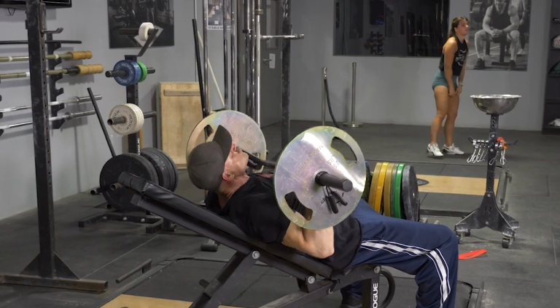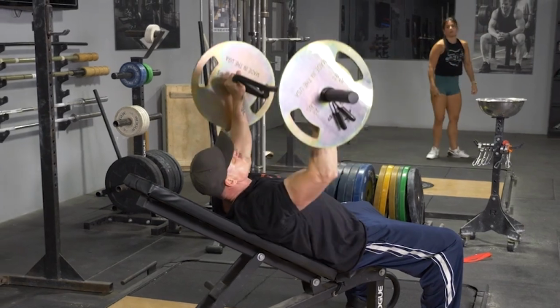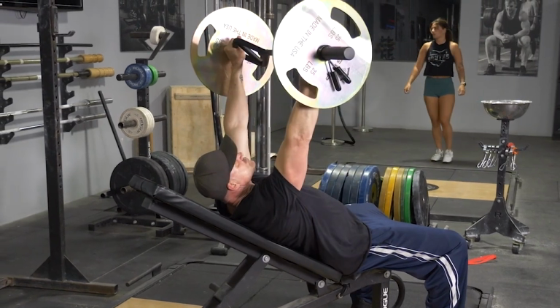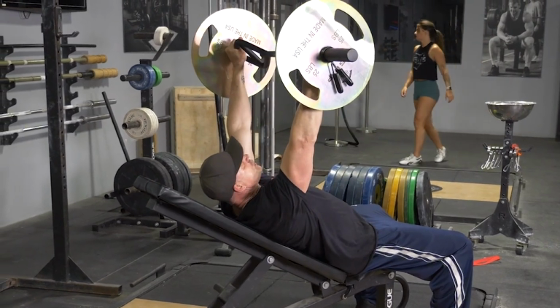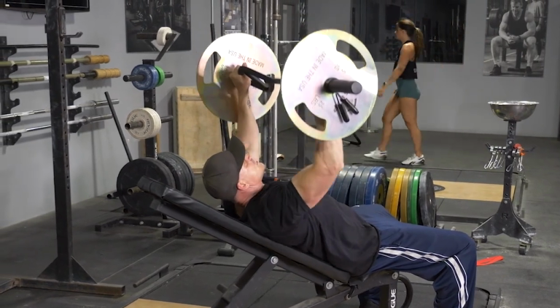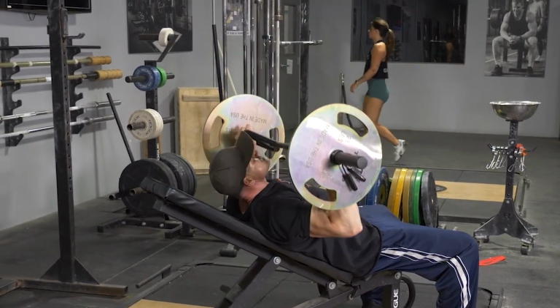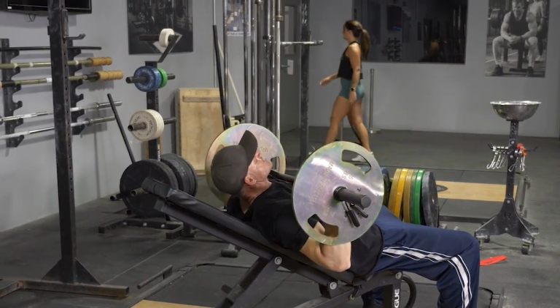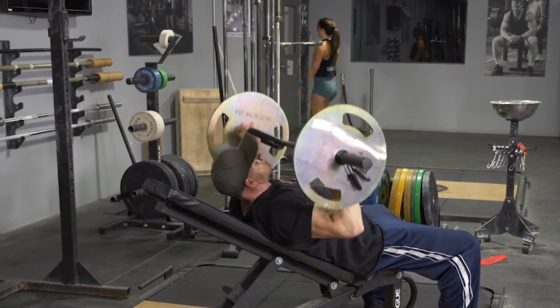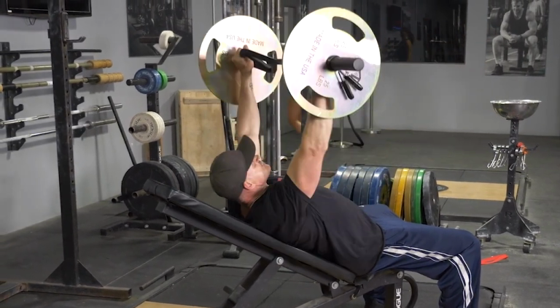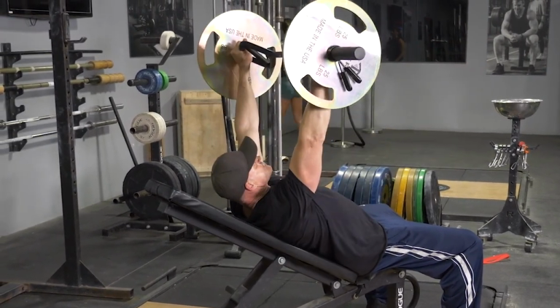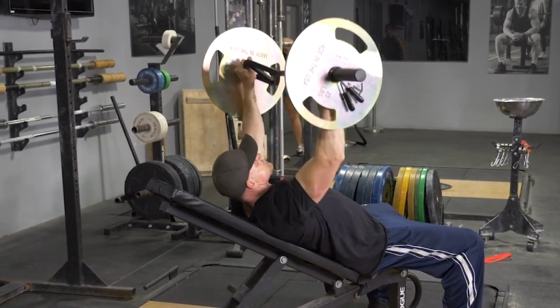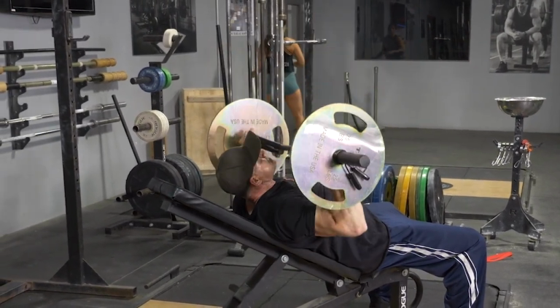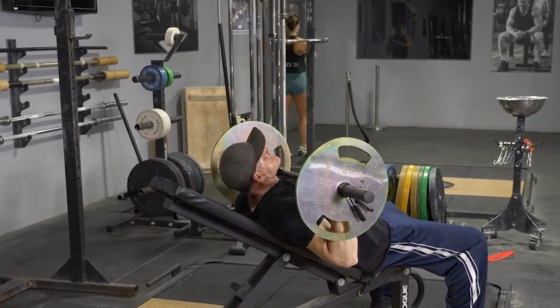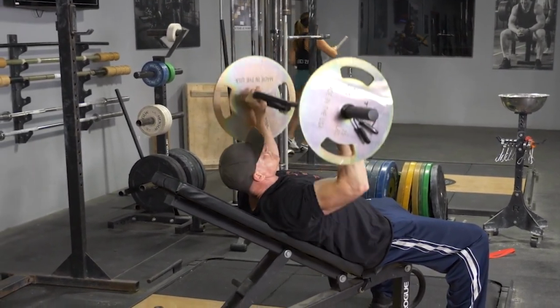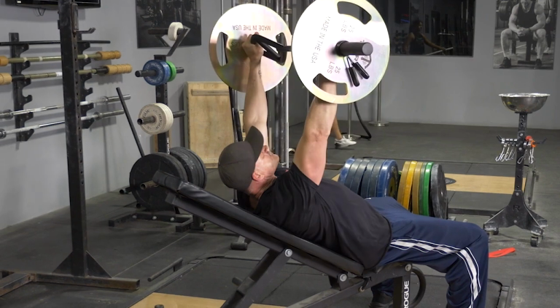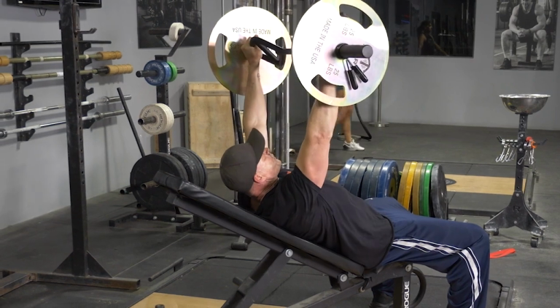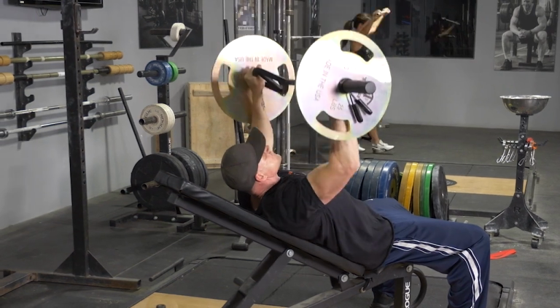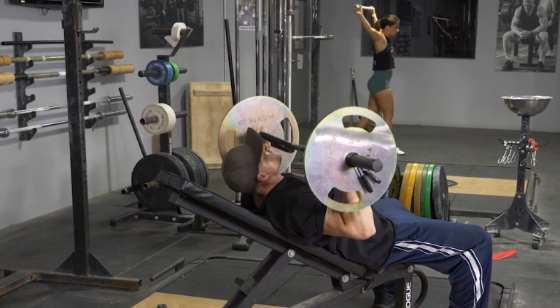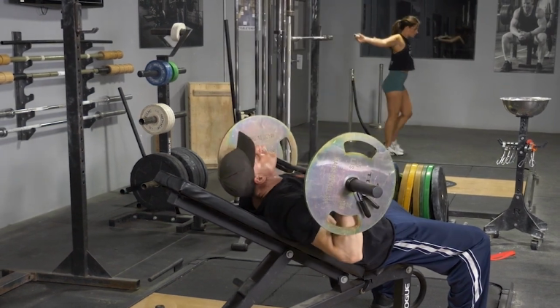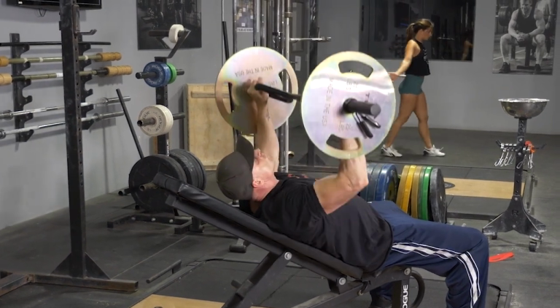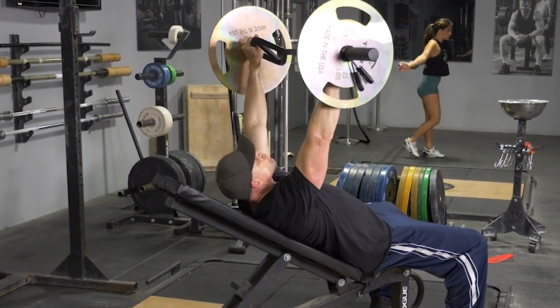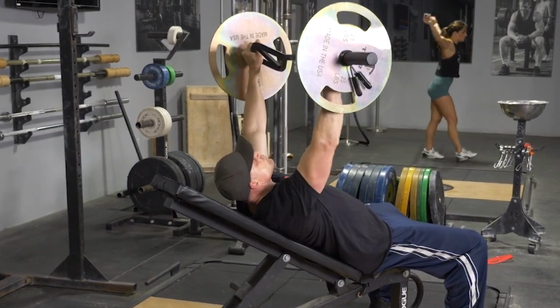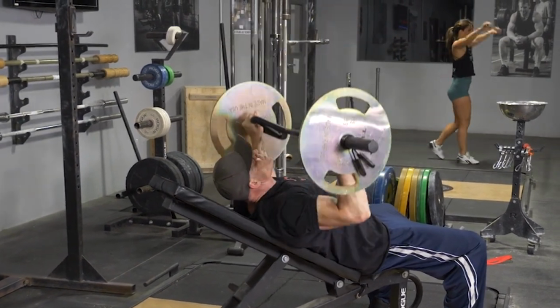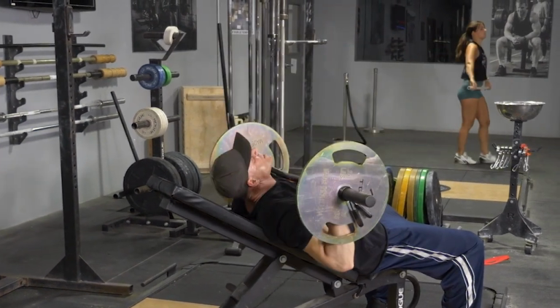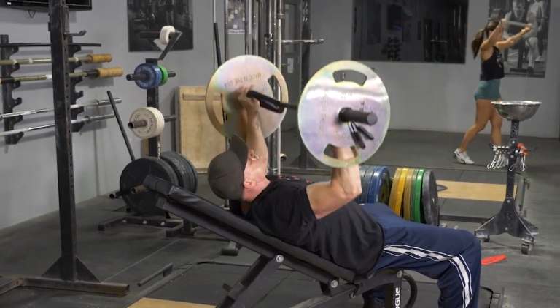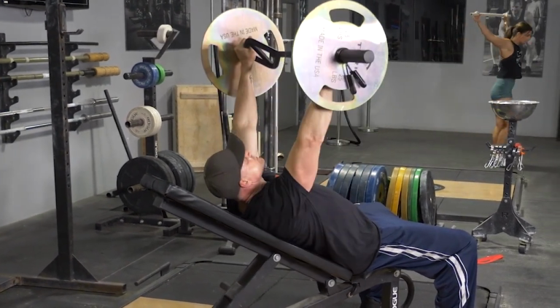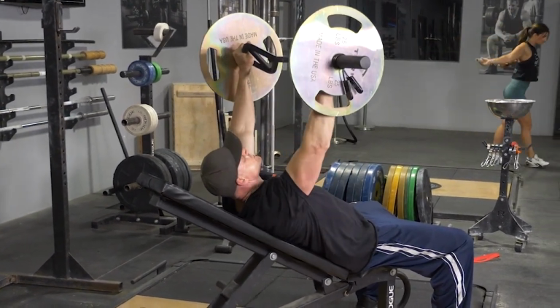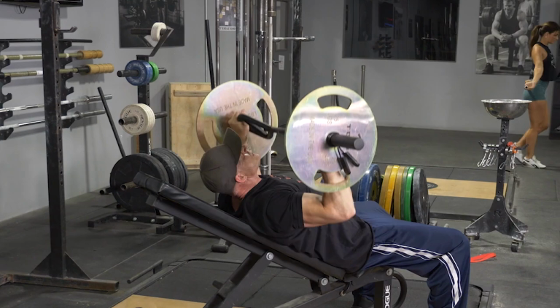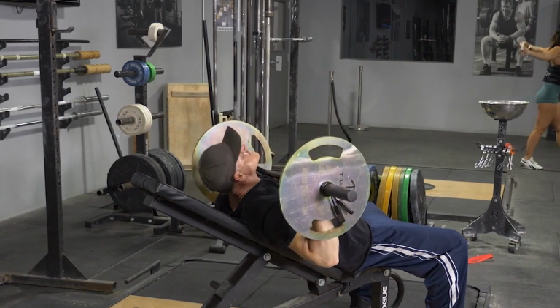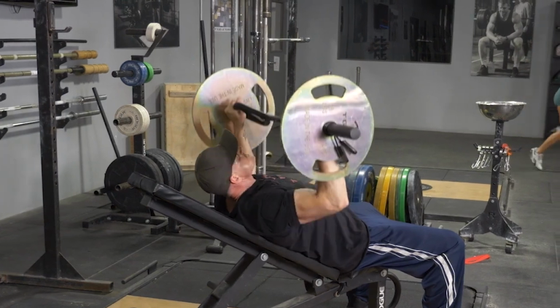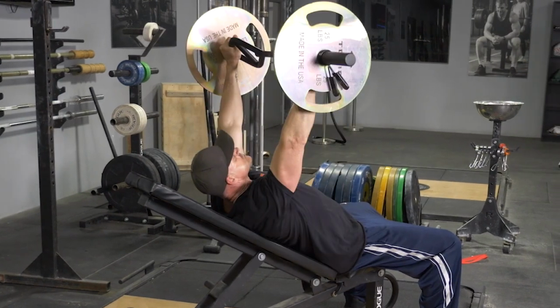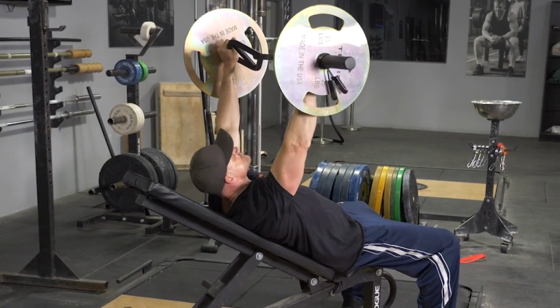To complete the incline bench press exercise using the wide overhand grip, begin laying on your bench, feet flat on the floor, arms extended in front of you, shoulders back, chest up, grasping your original T-grip bar with a wide overhand grip.